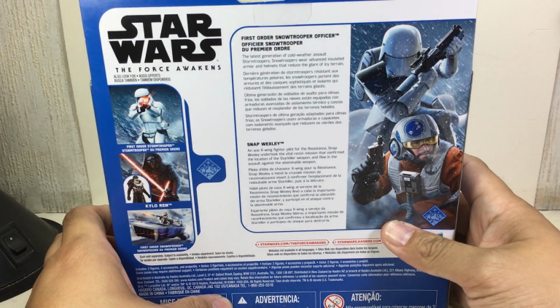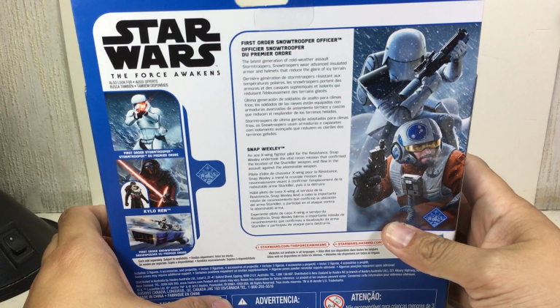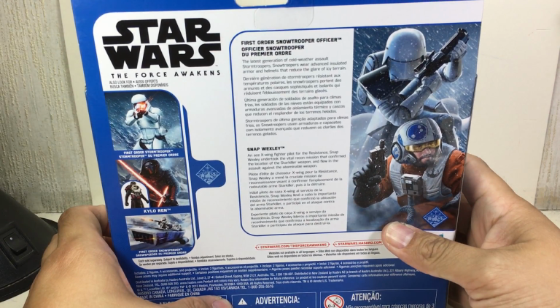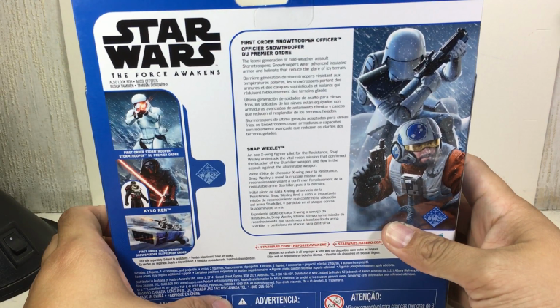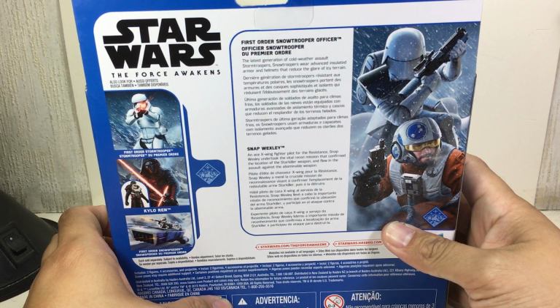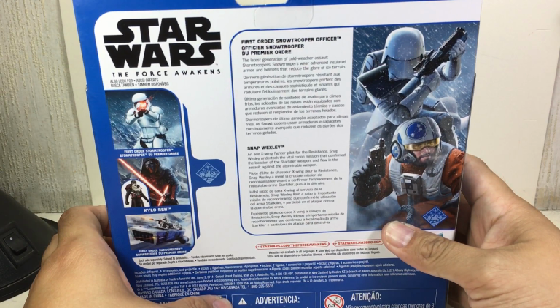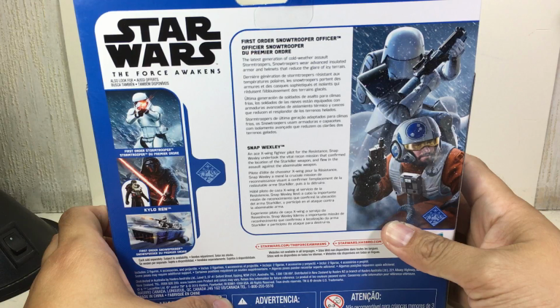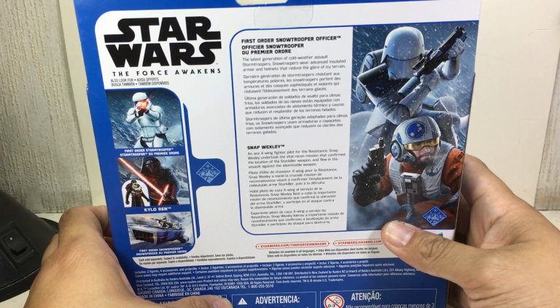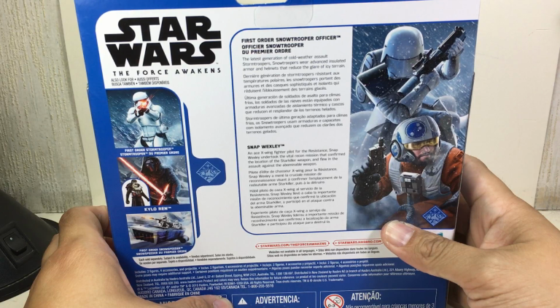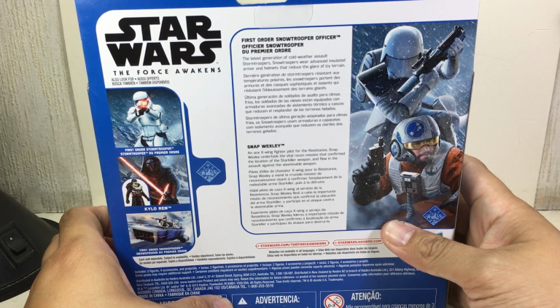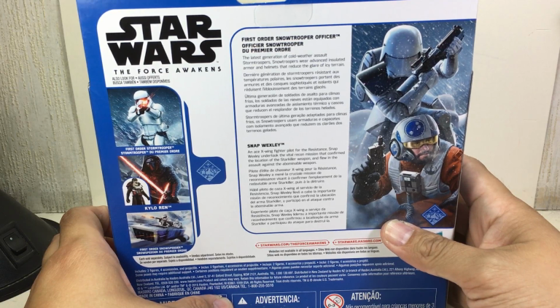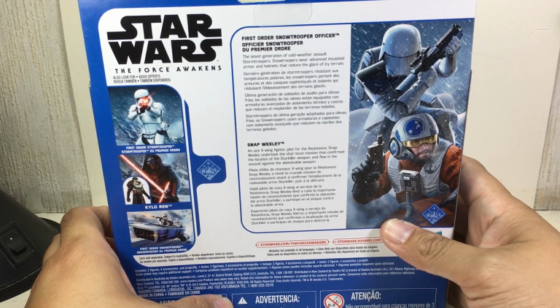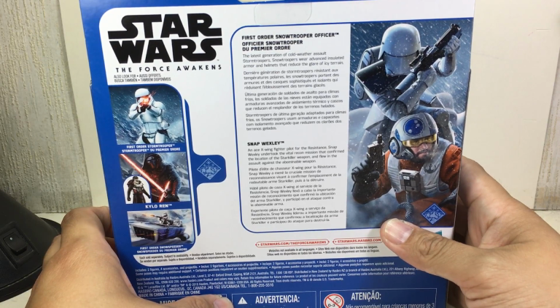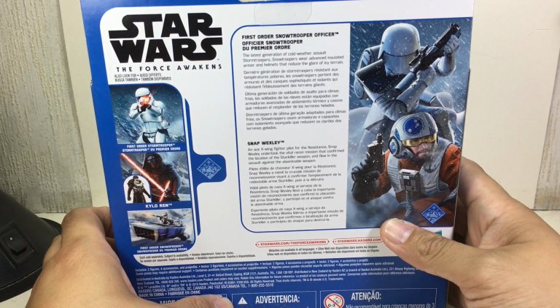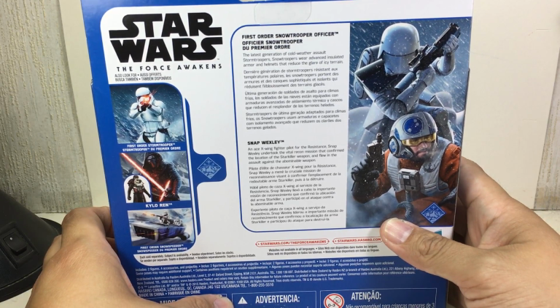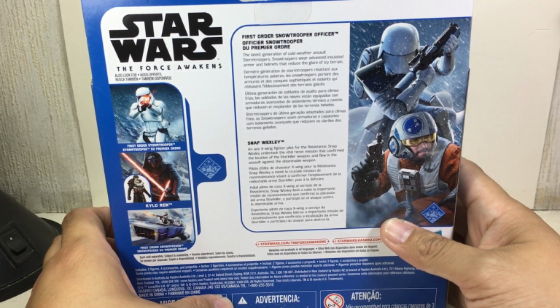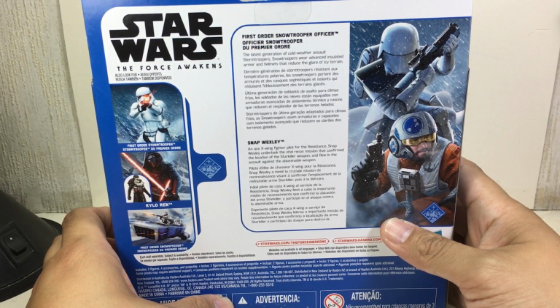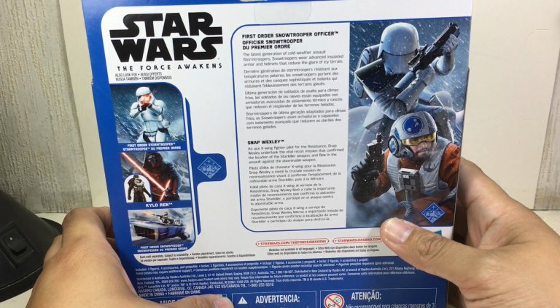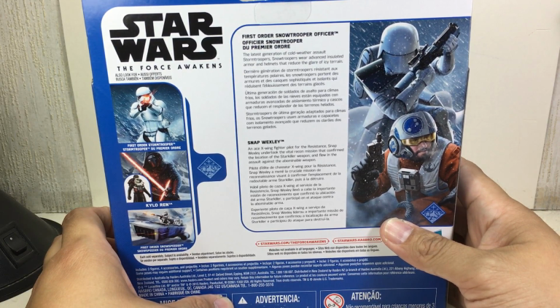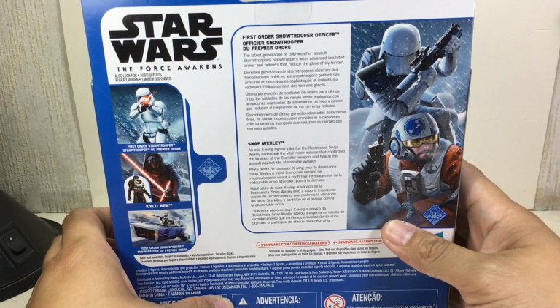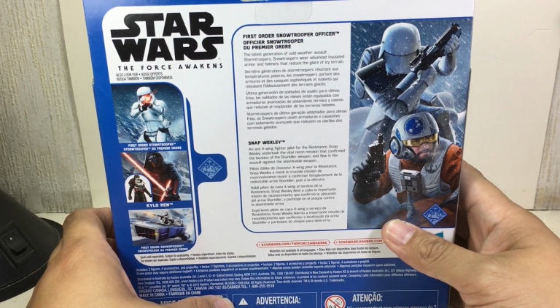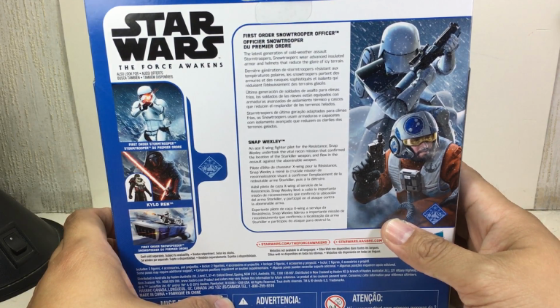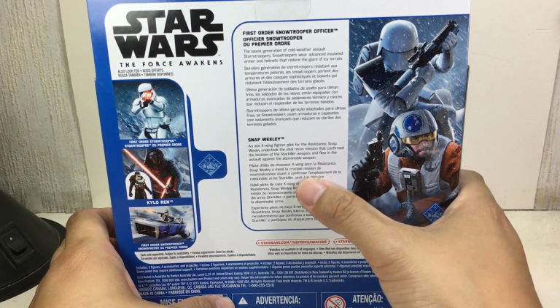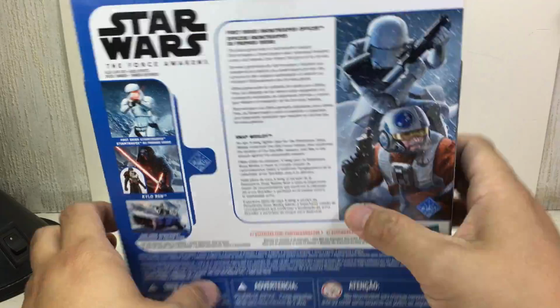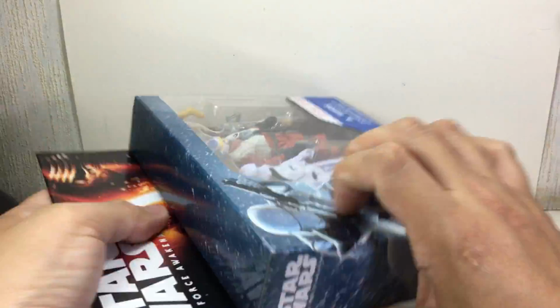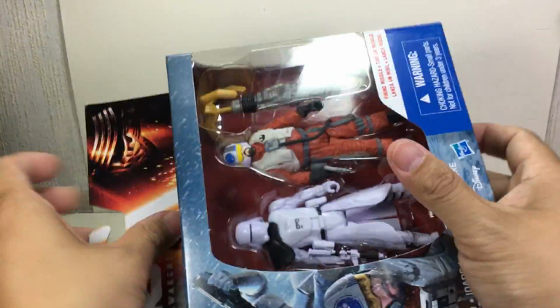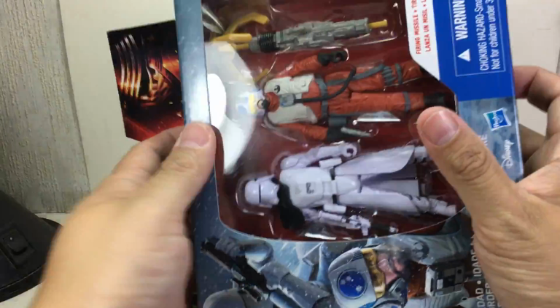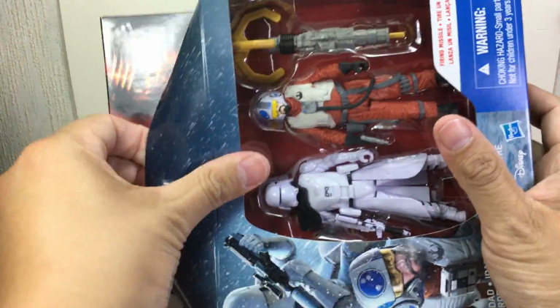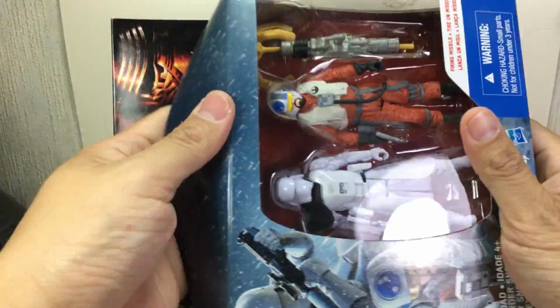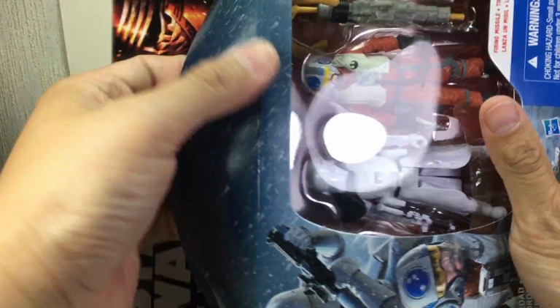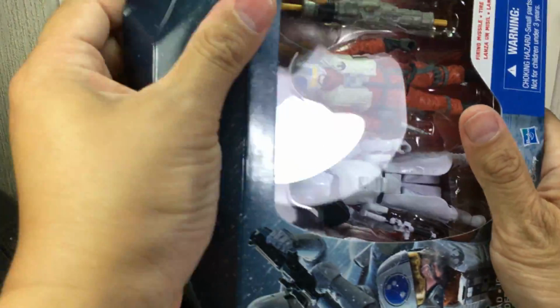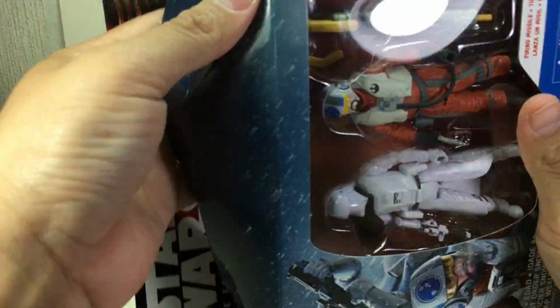First Order Snow Trooper Officer — 'Officier Snow Trooper du premier ordre.' Snap Wexley. Okay, let's open it up.